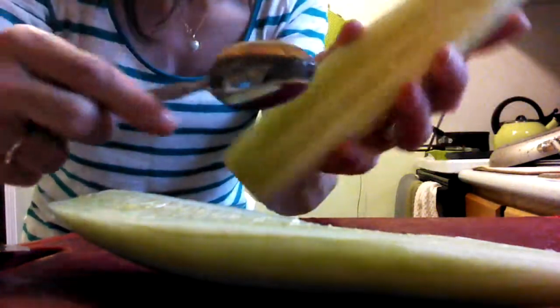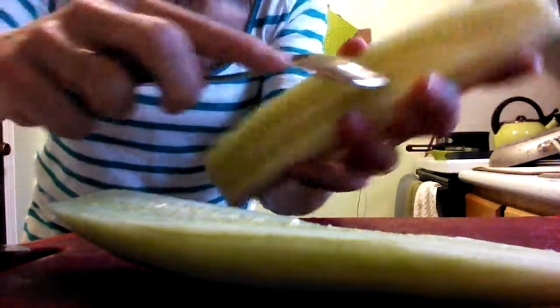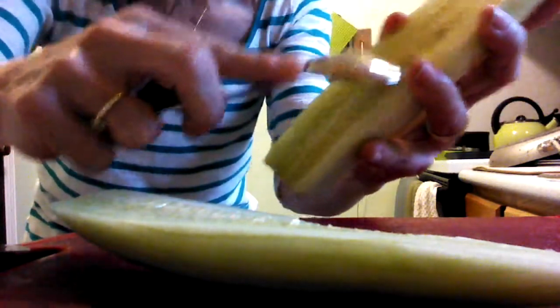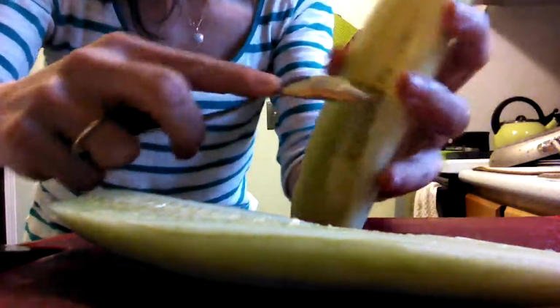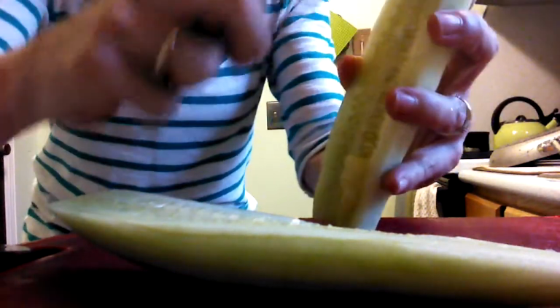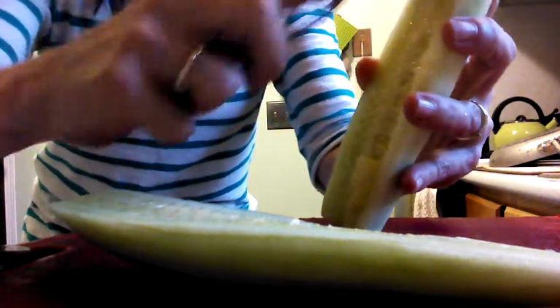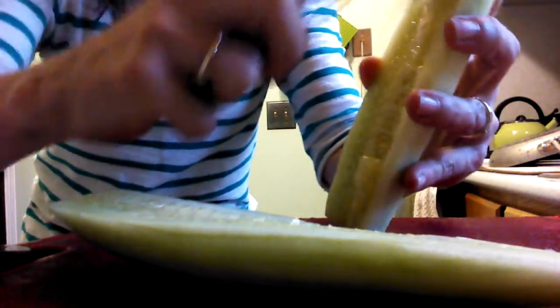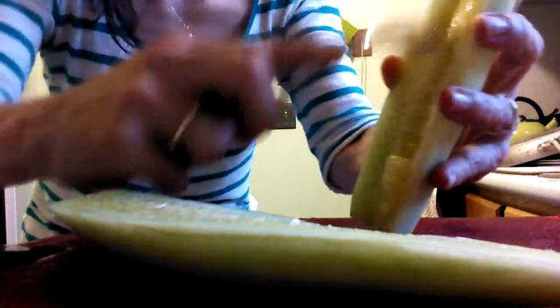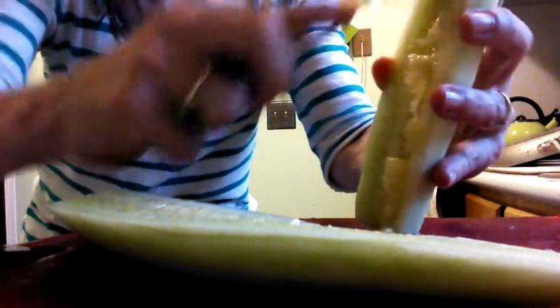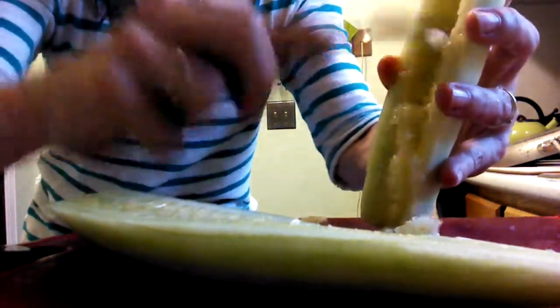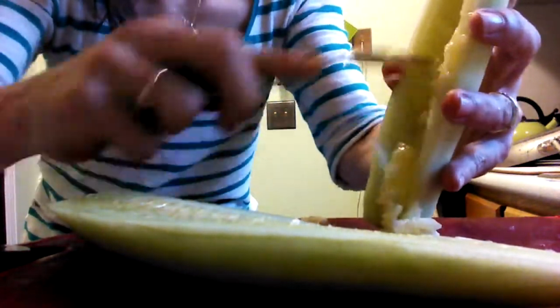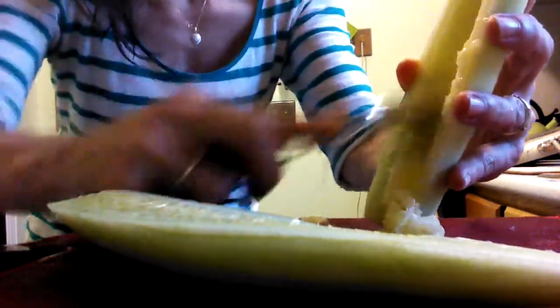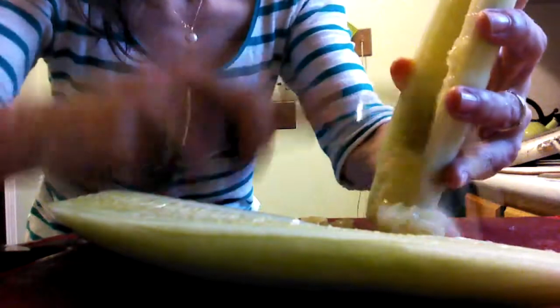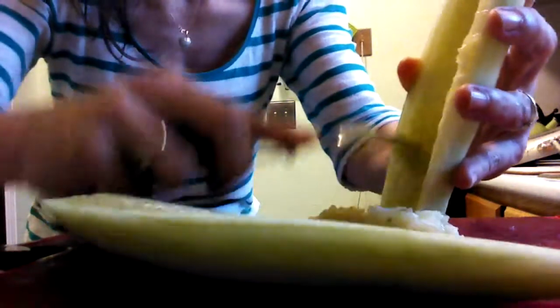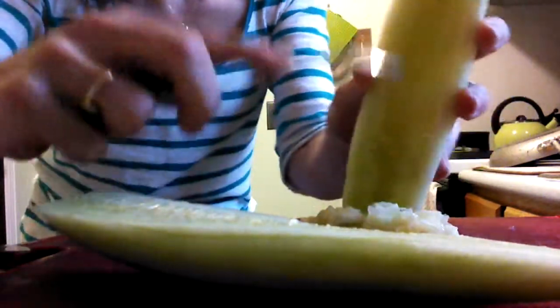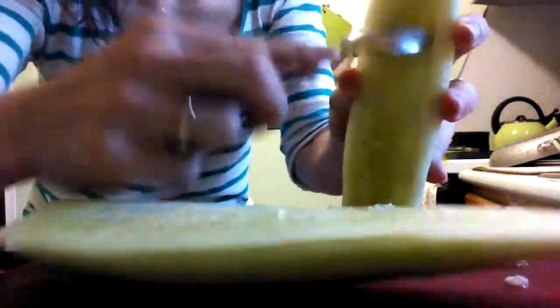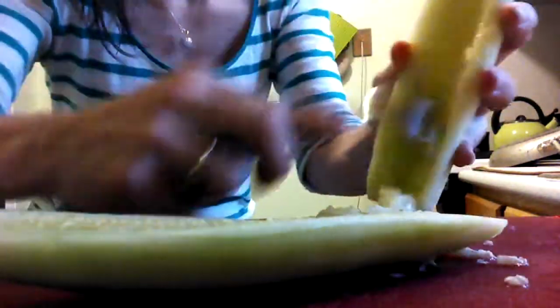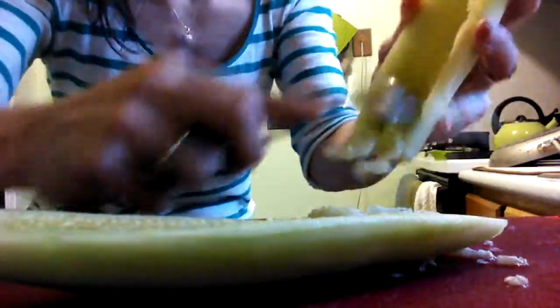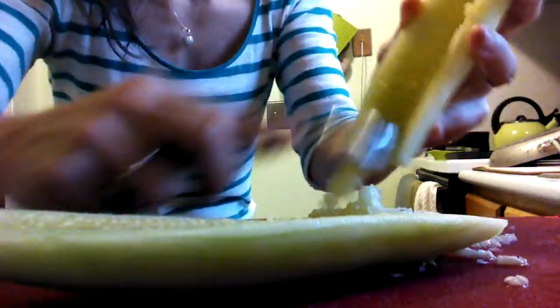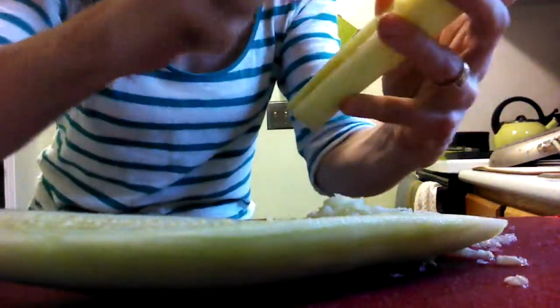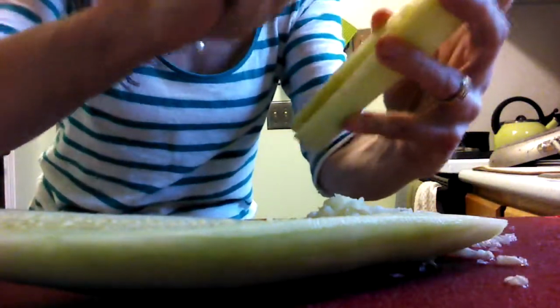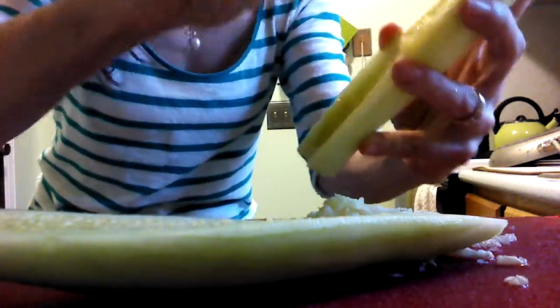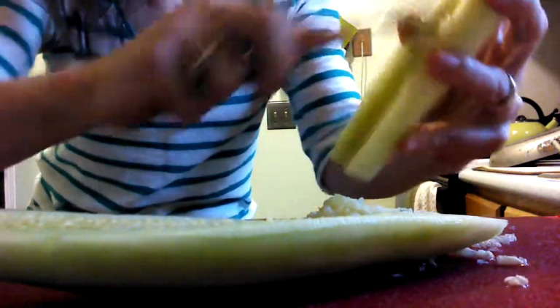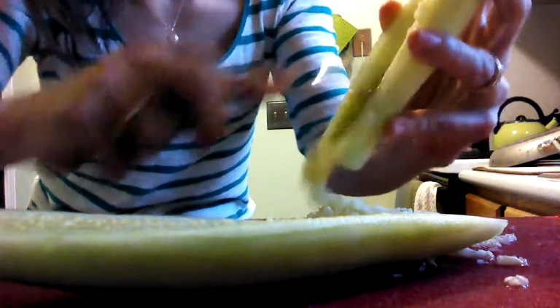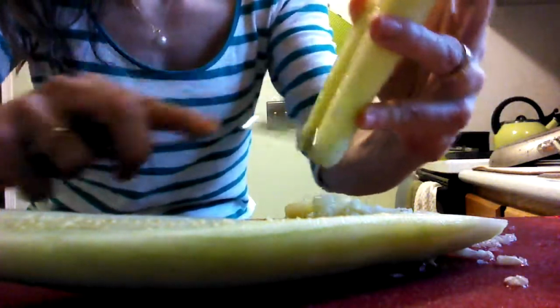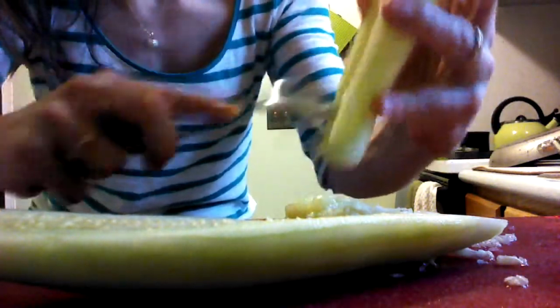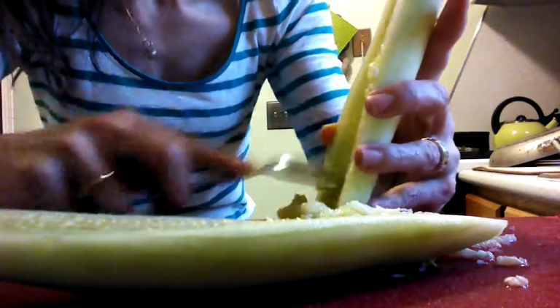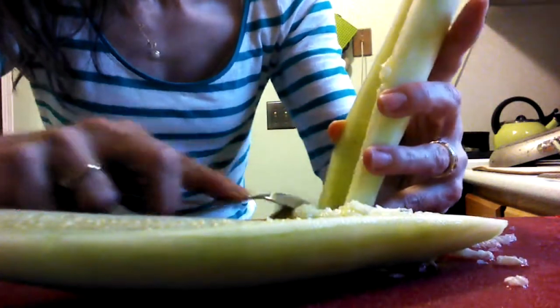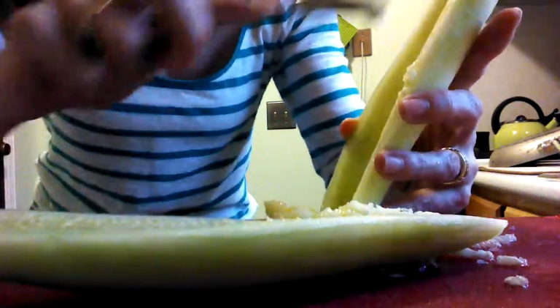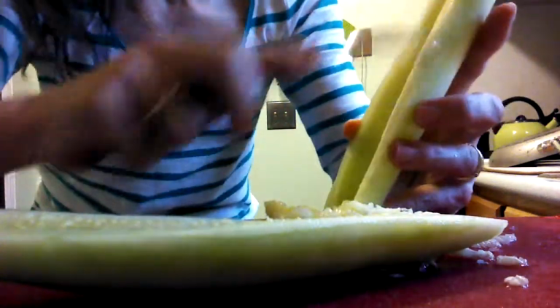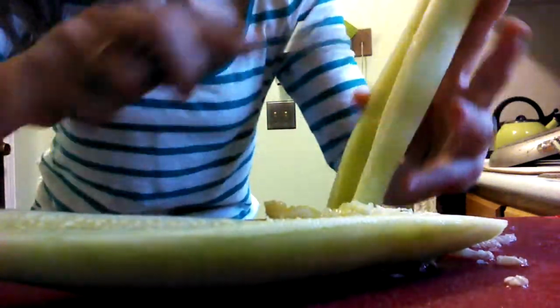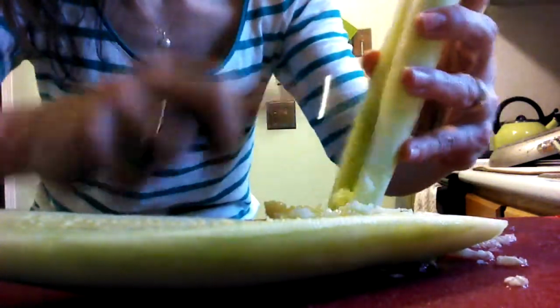And basically, you just scrape the seeds out. Just scrape it right down. It takes a little force, but just scrape them right down. Get to the bottom, get them all out of there.